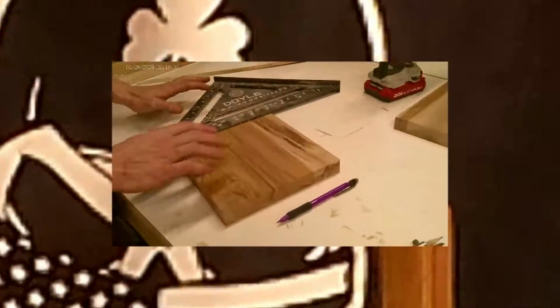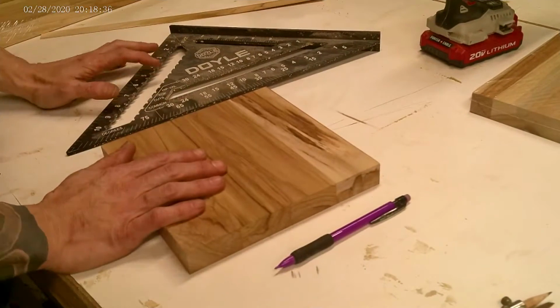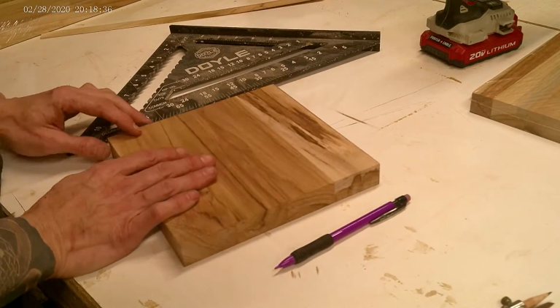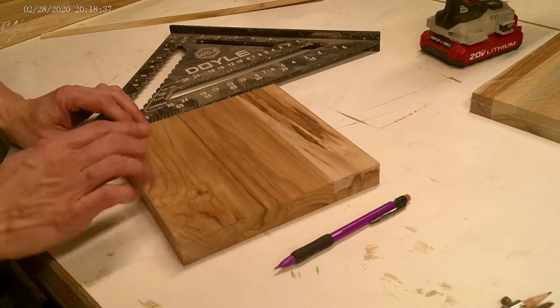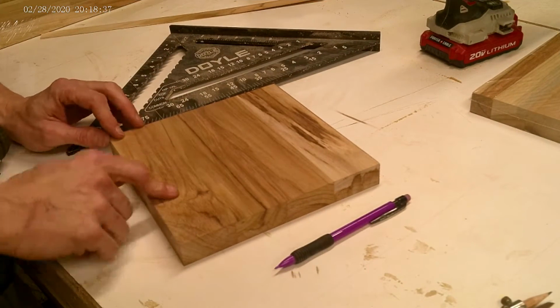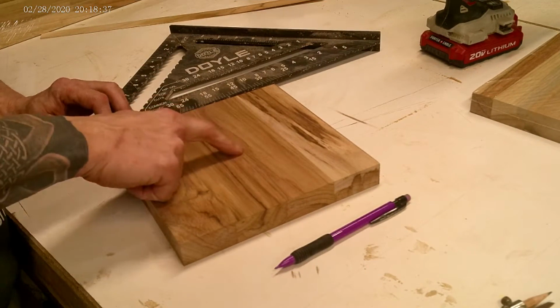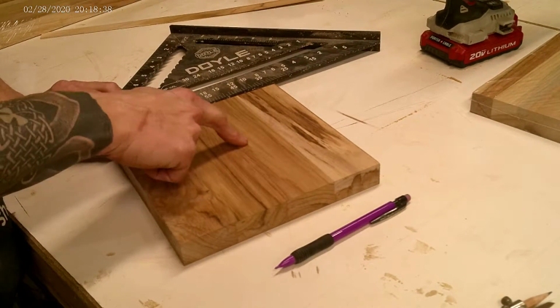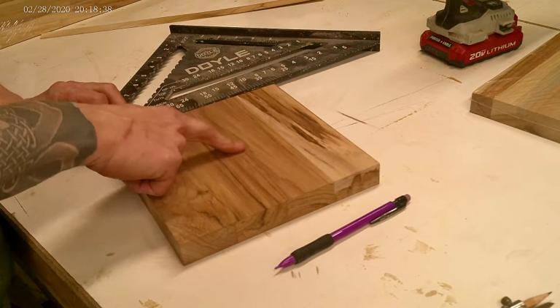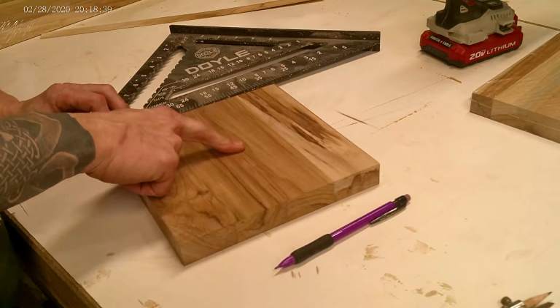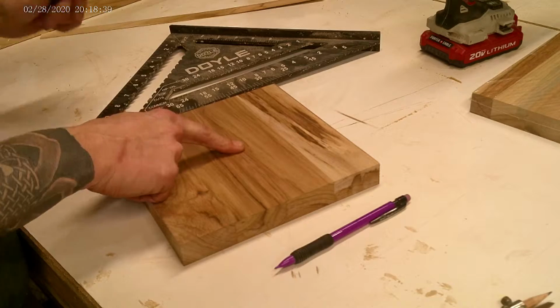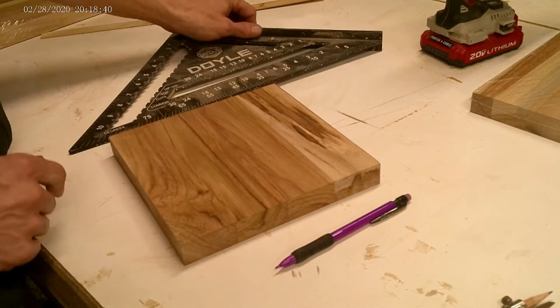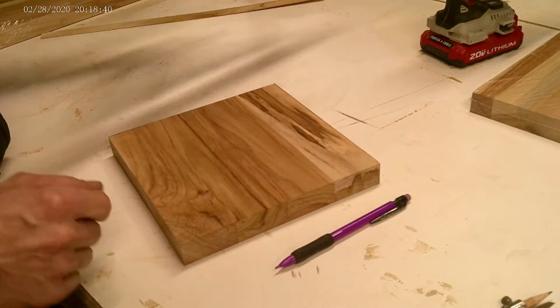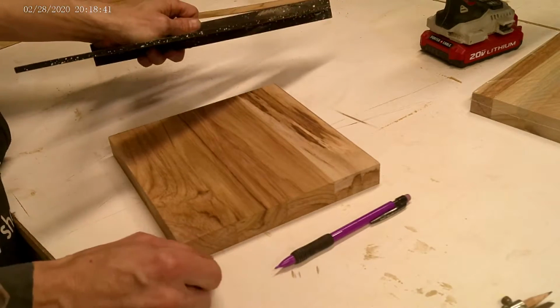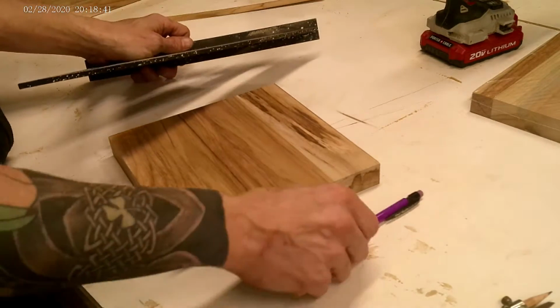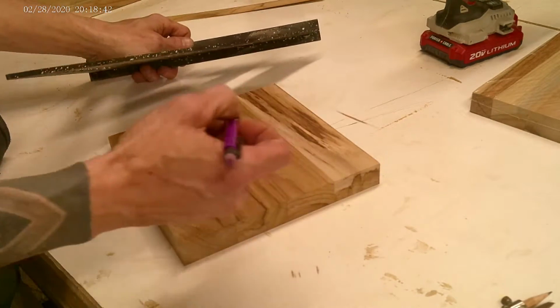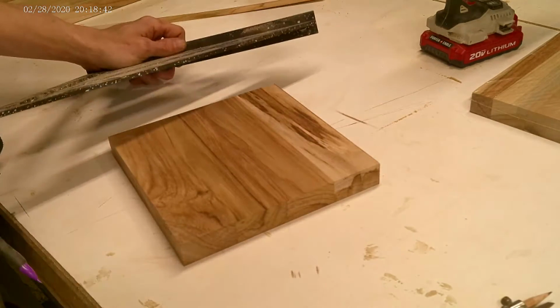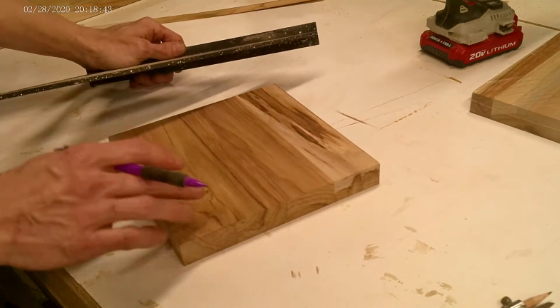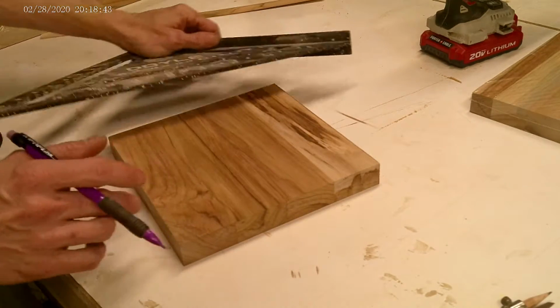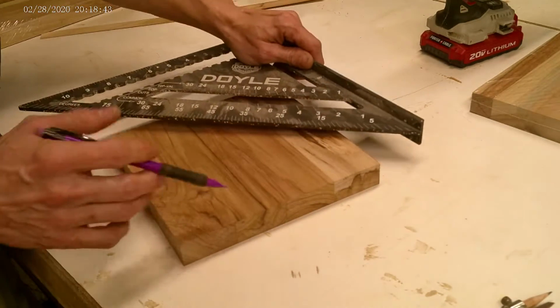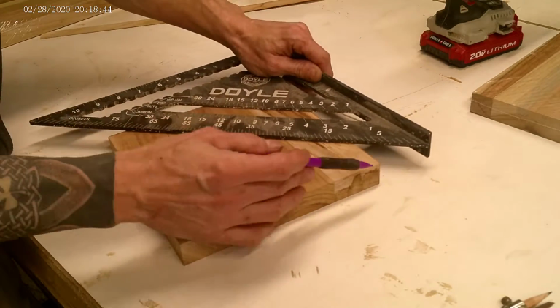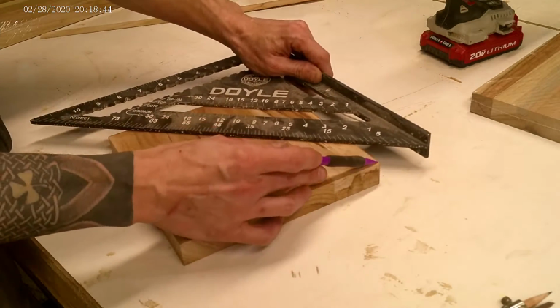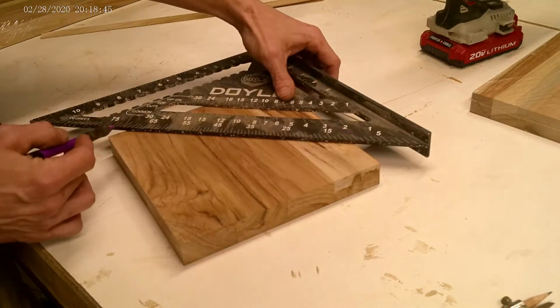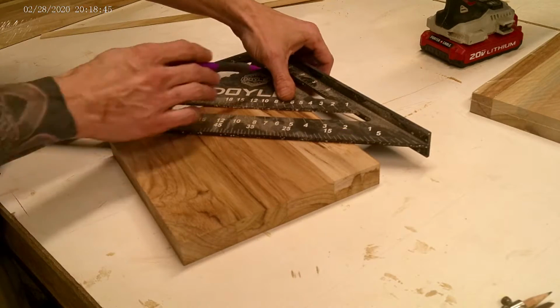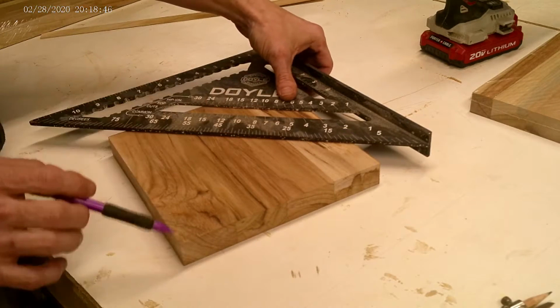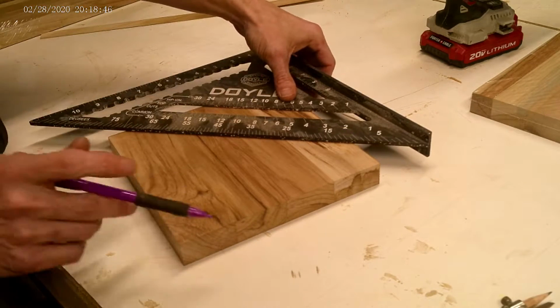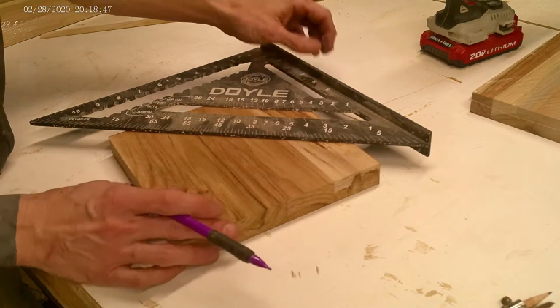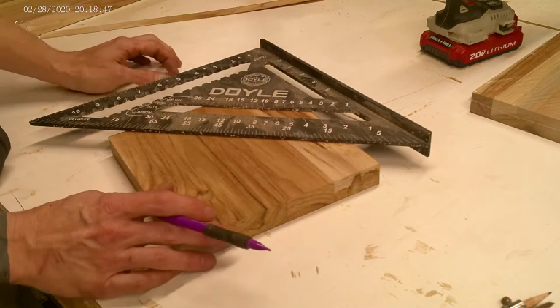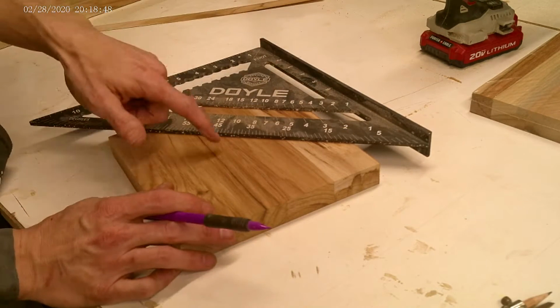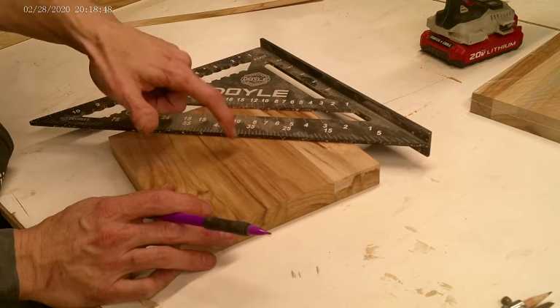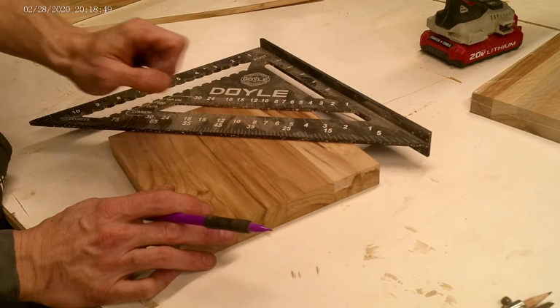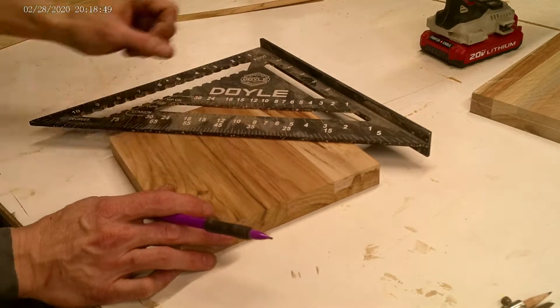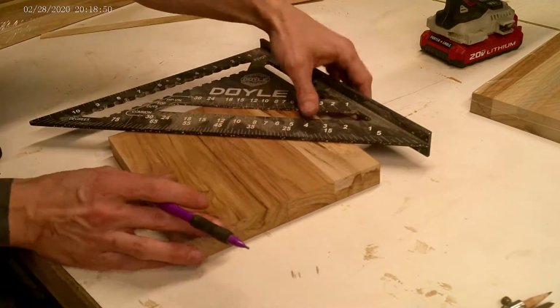The first step in this process is to find out exactly where the center of our board is. For this you're going to need some sort of straight edge and a pencil. From there we're just going to draw a line from corner to corner on each side and make an X, and that will show us exactly where the middle is on our board.